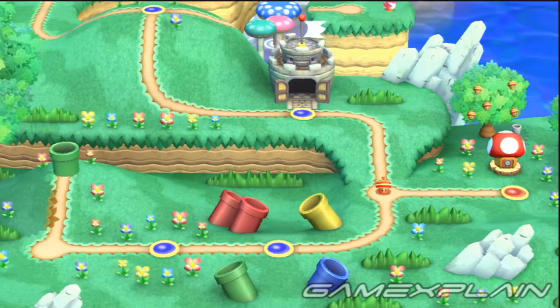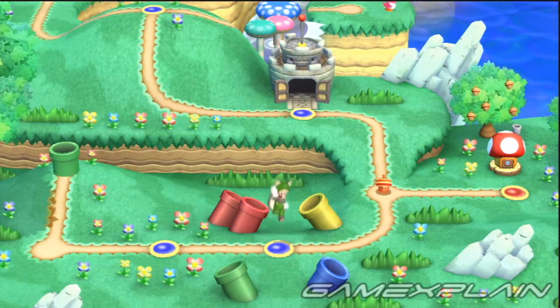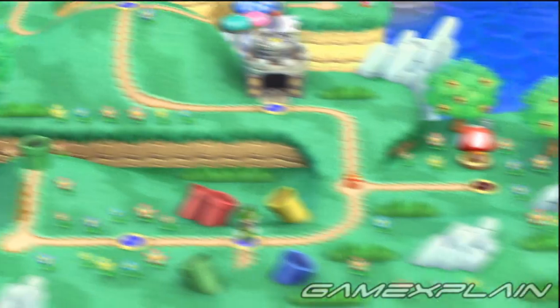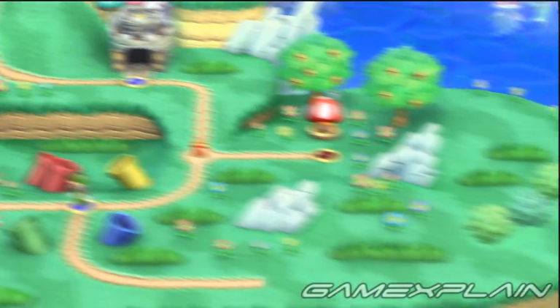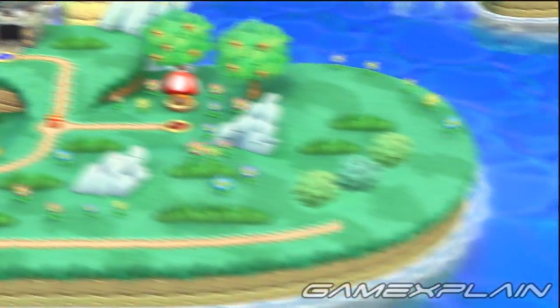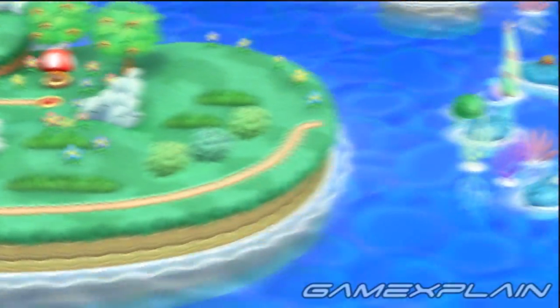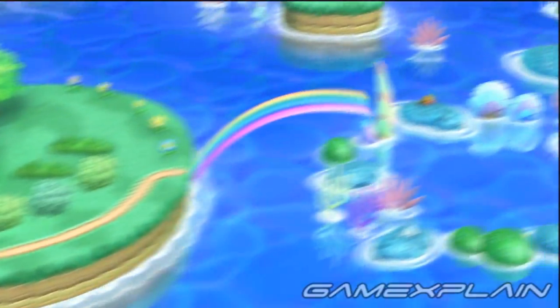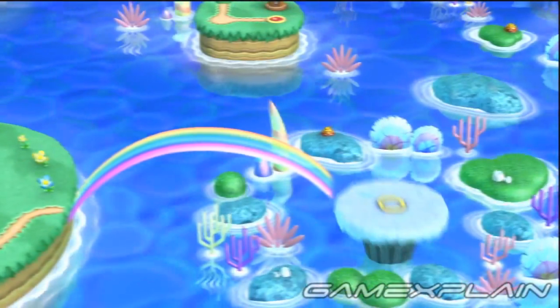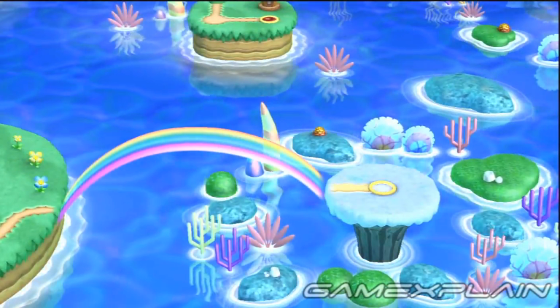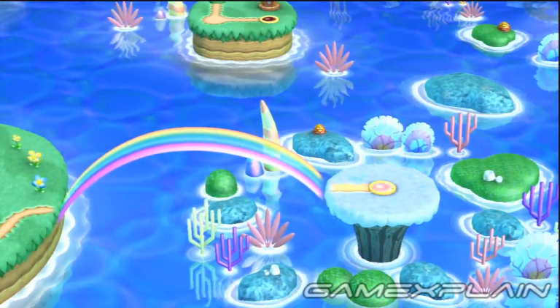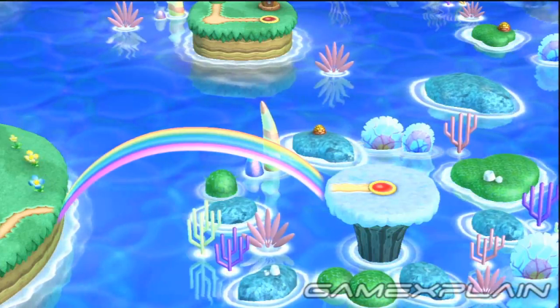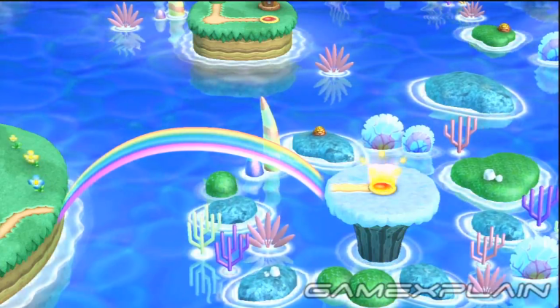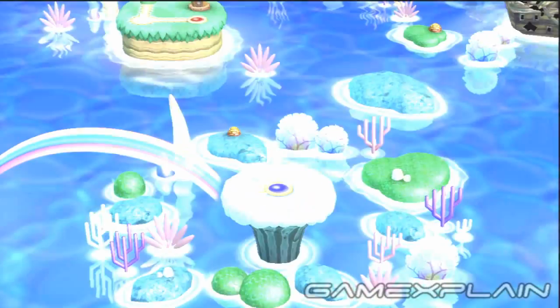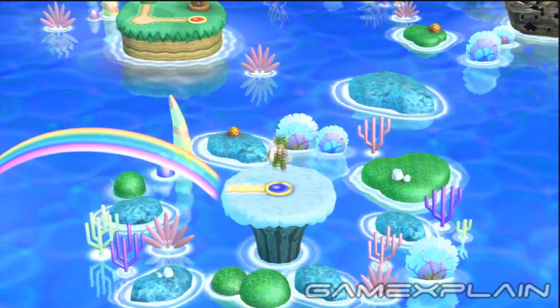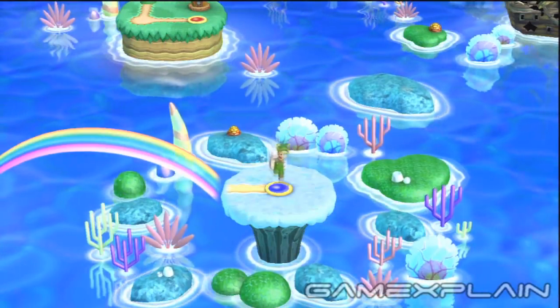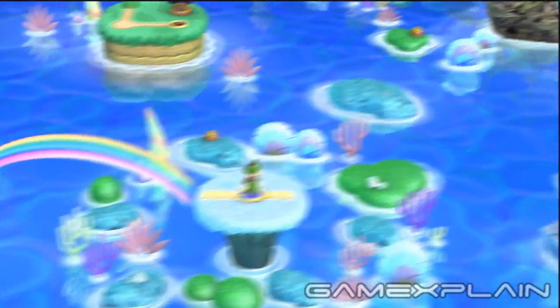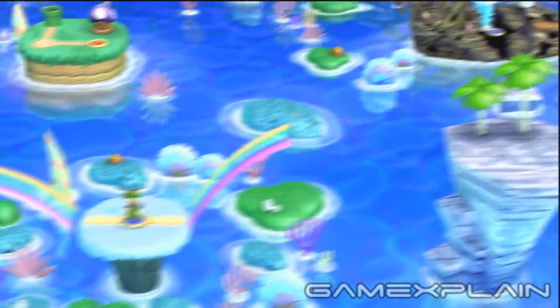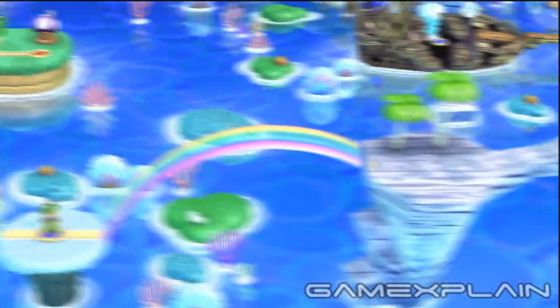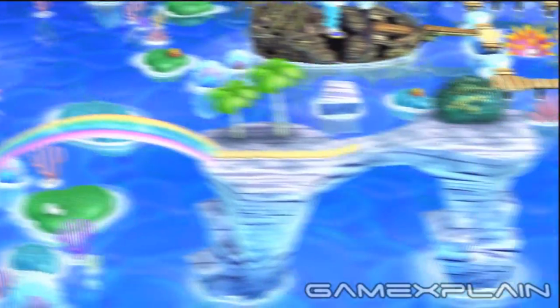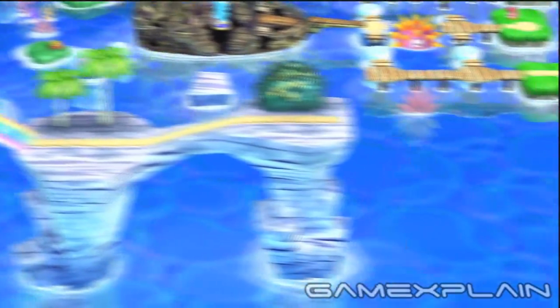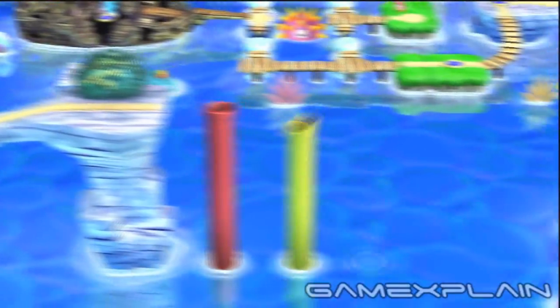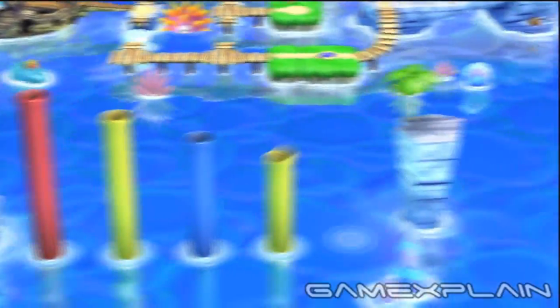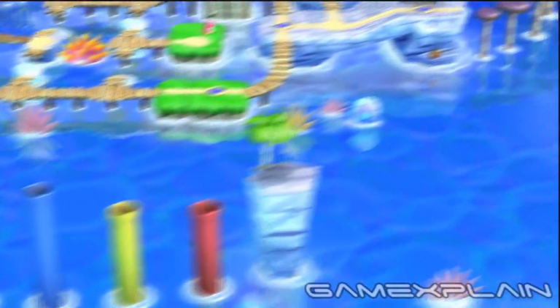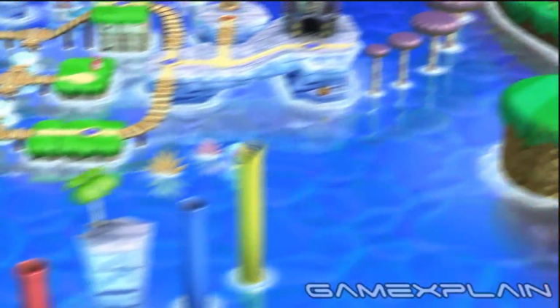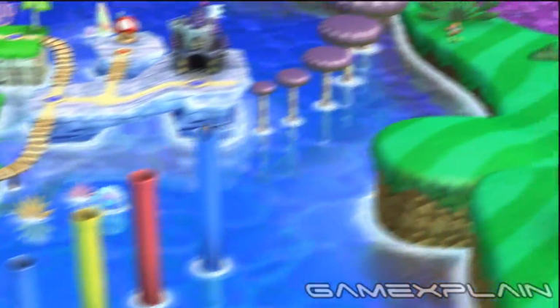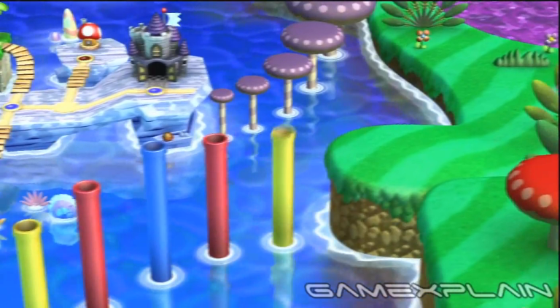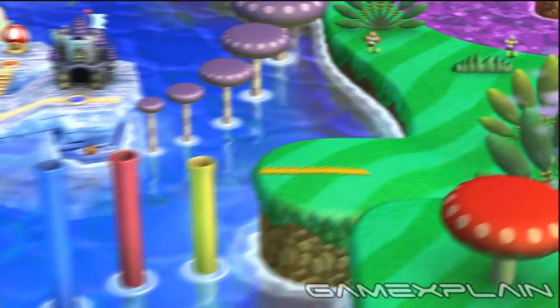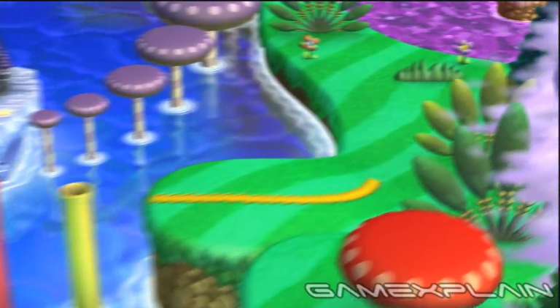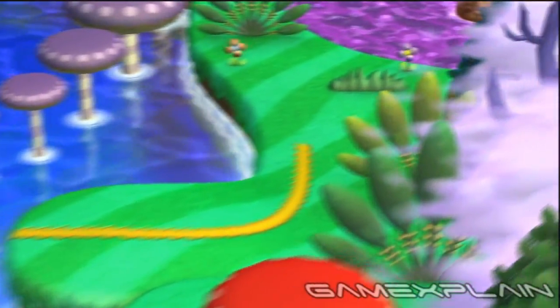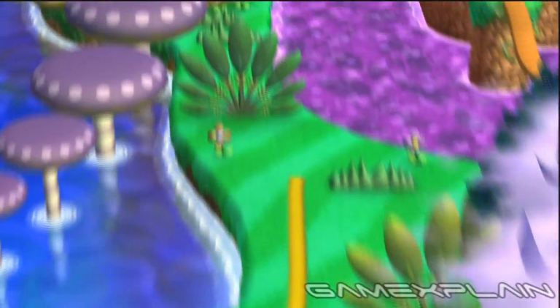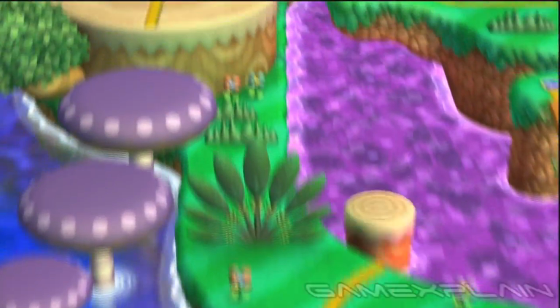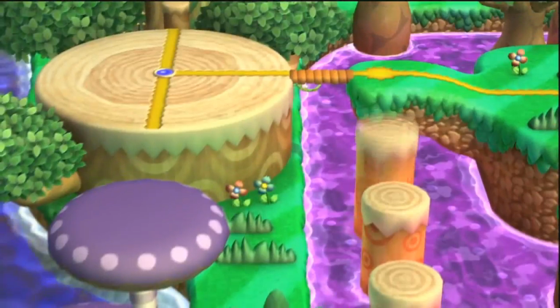This will unlock the path to Acorn Plains' secret level, Cheap Chomp Chase. And finishing that level will unlock a secret exit to Soda Jungle, allowing you to bypass the rest of Acorn Plains and all of Layer Kick Desert, Sparkling Waters, and Frosted Glacier.